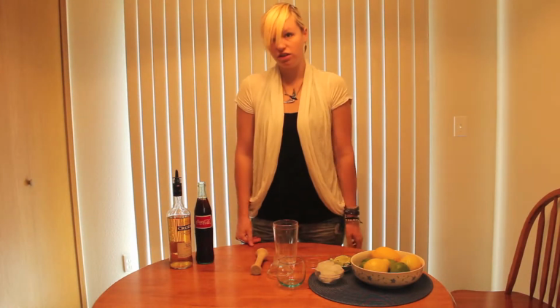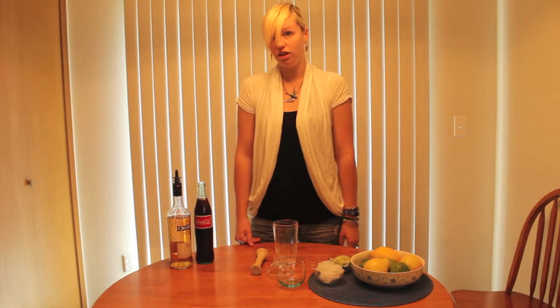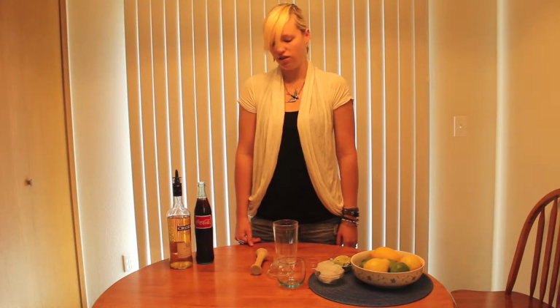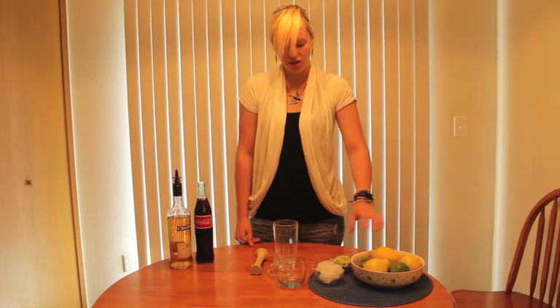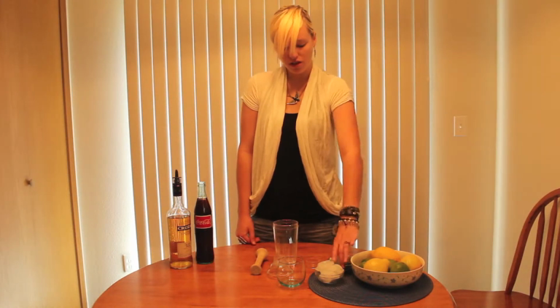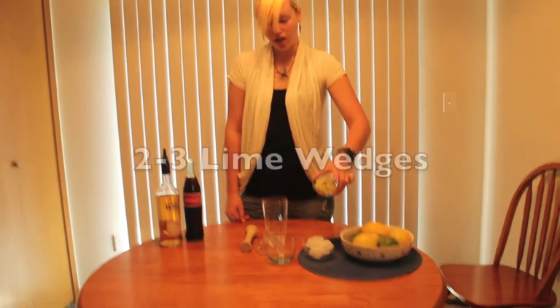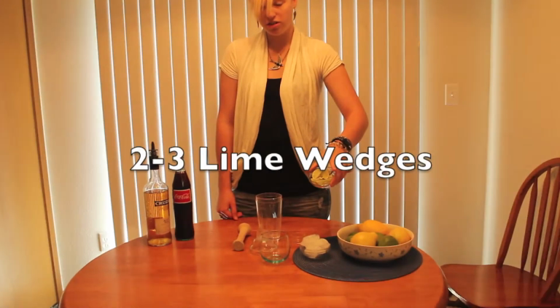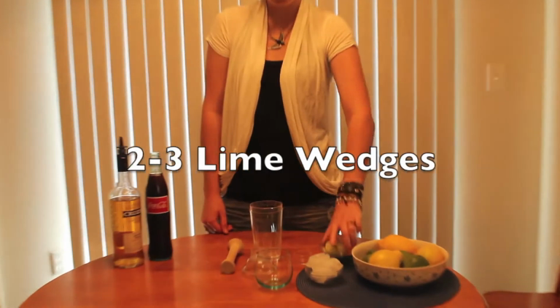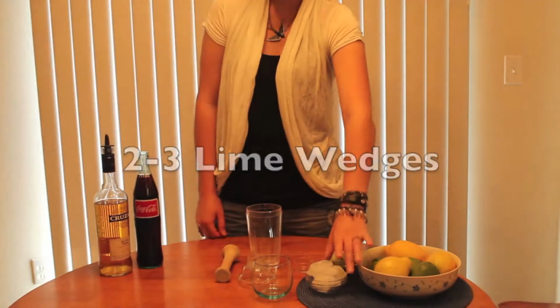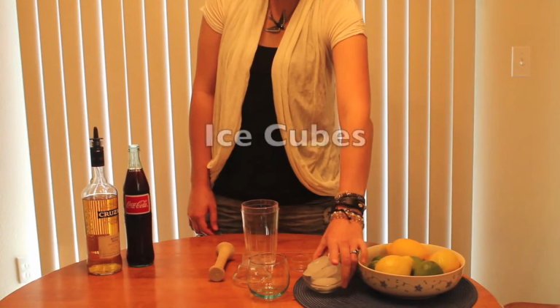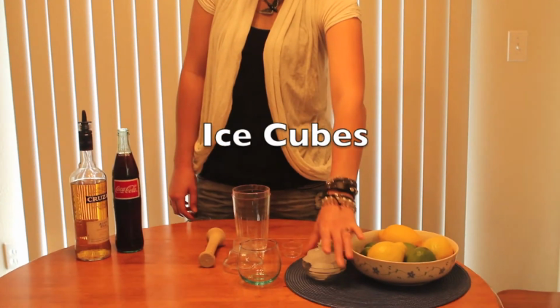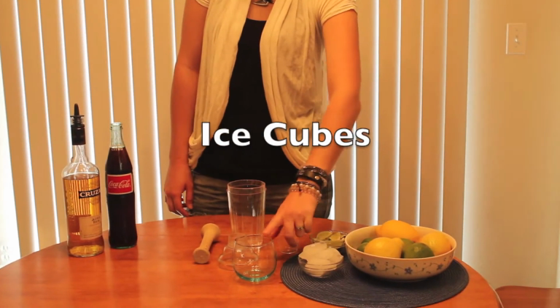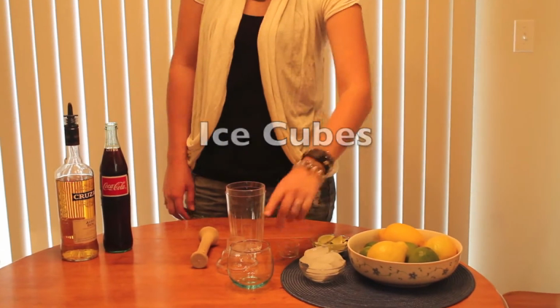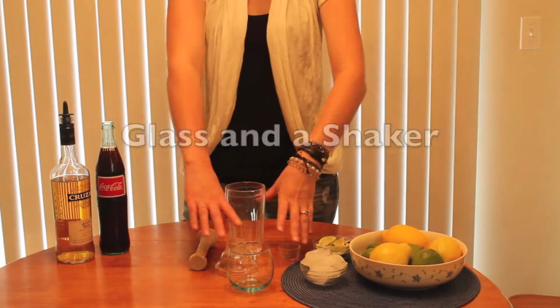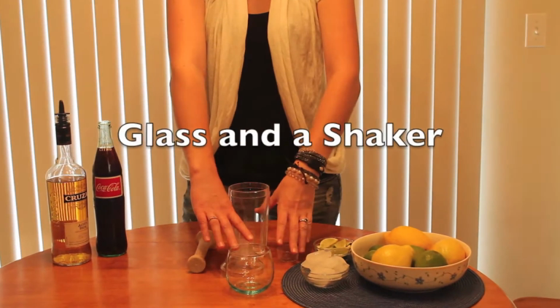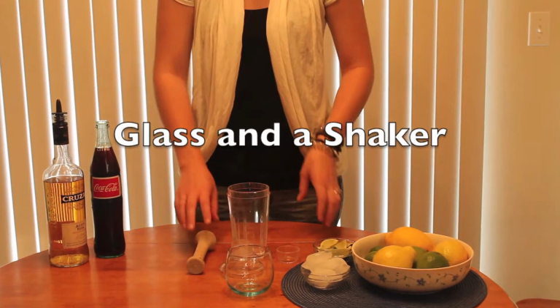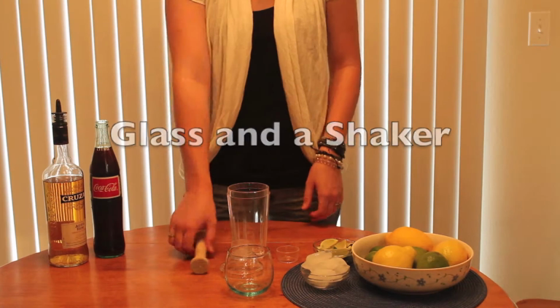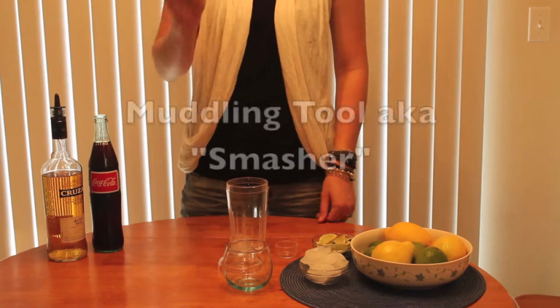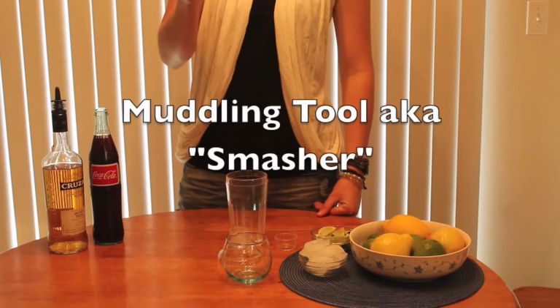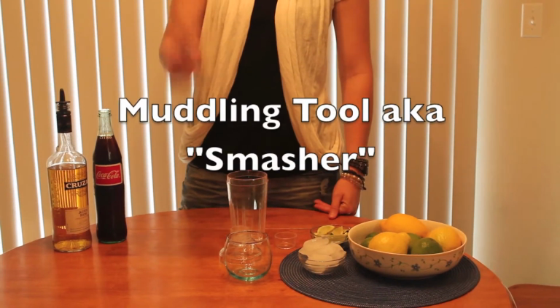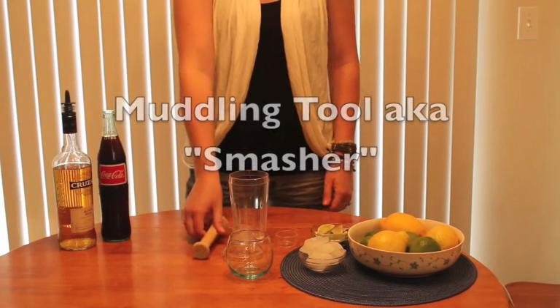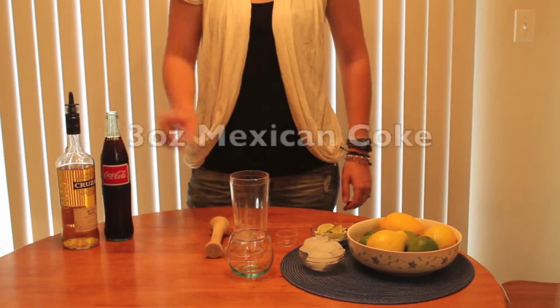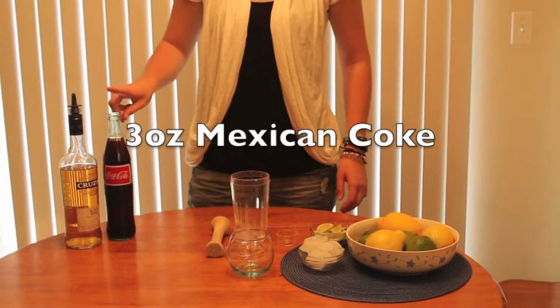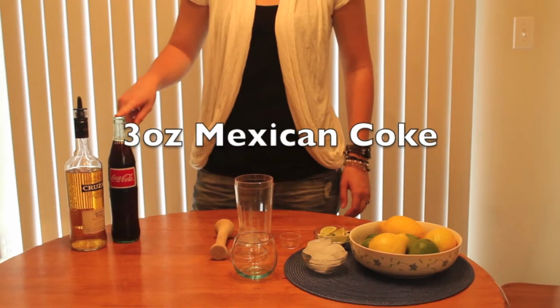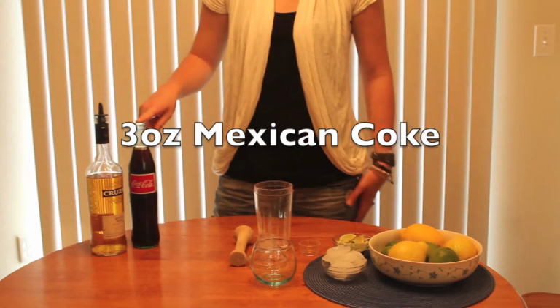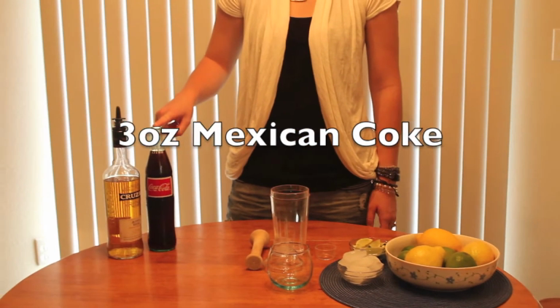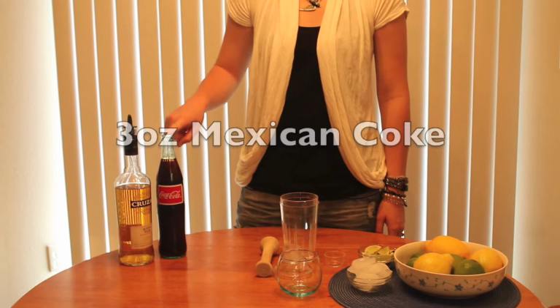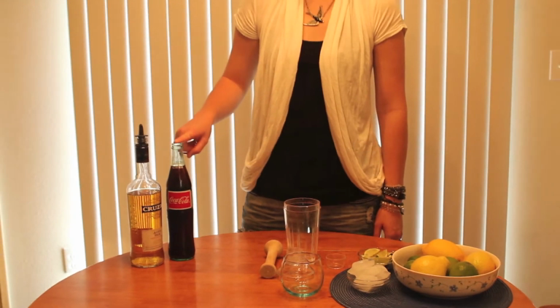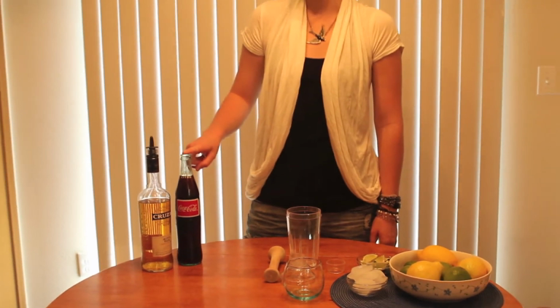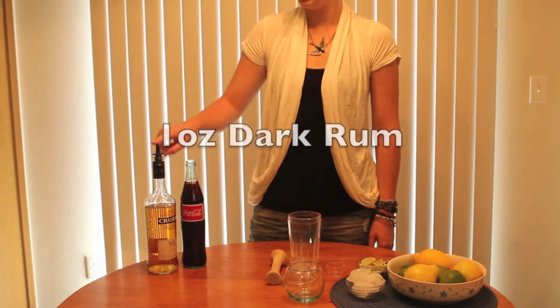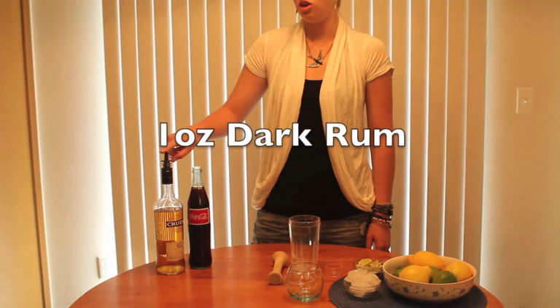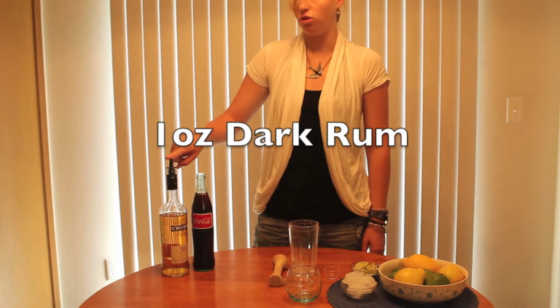First, ingredients: lime wedges, ice, a glass, a shaker, a smasher, preferably Mexican Coca-Cola — I reckon that works fine too — and dark rum.